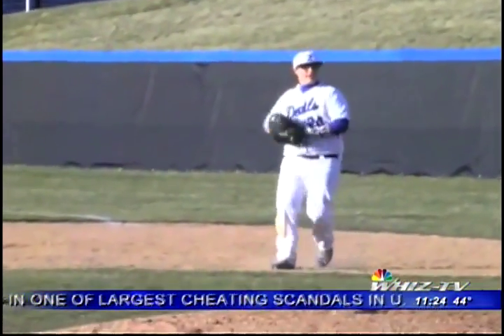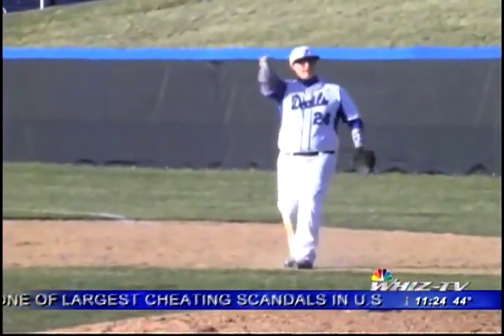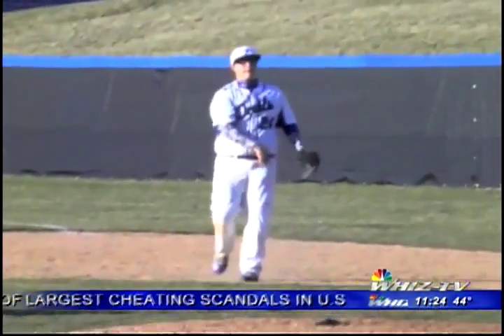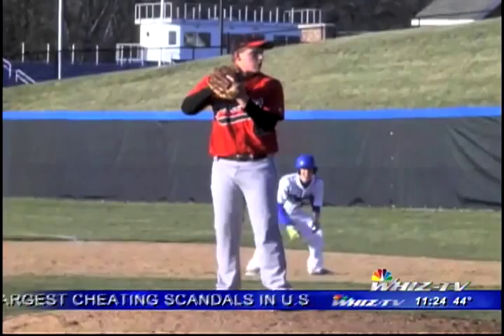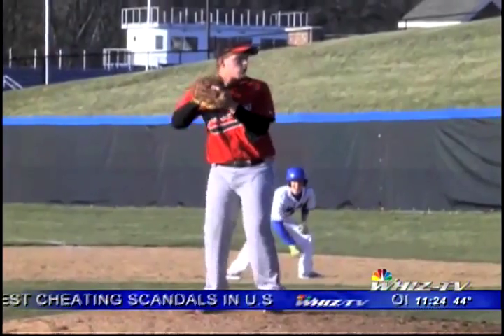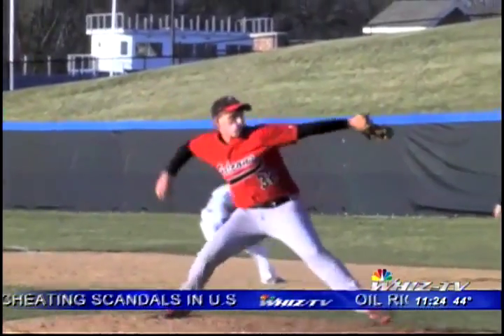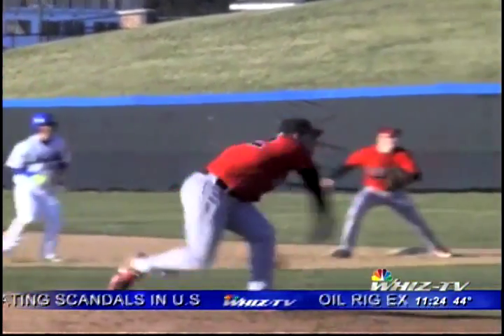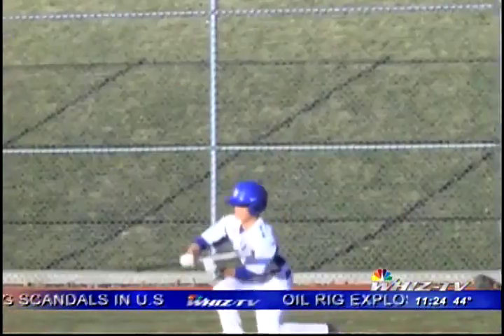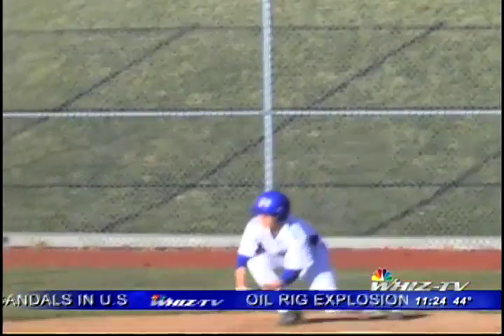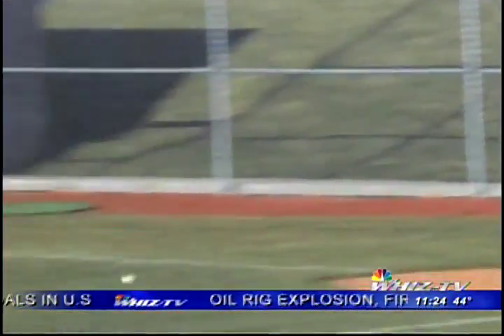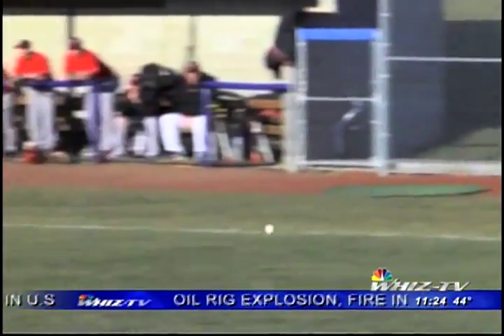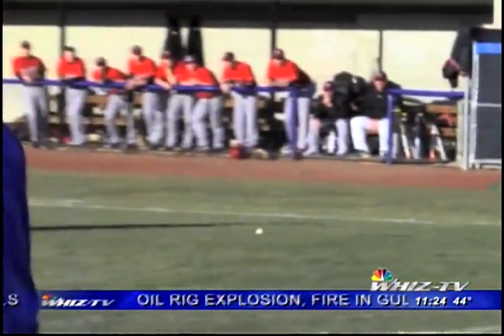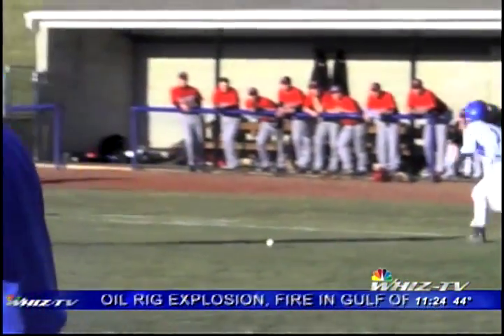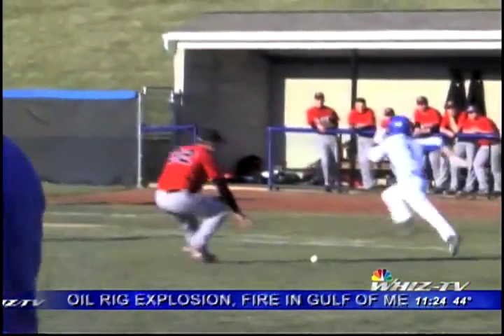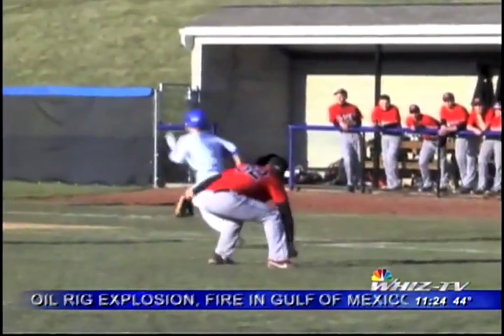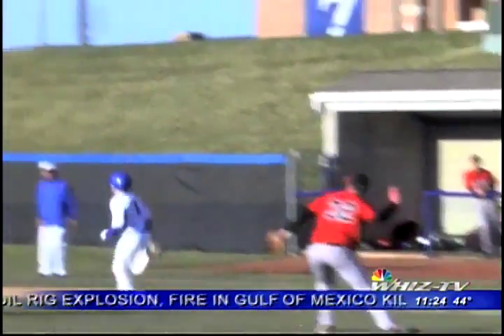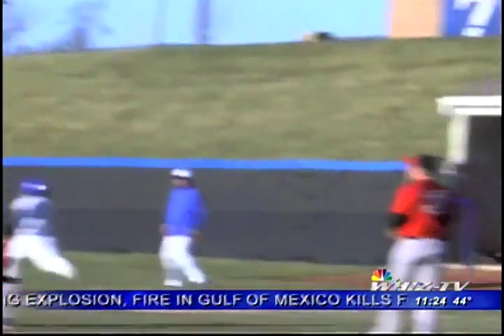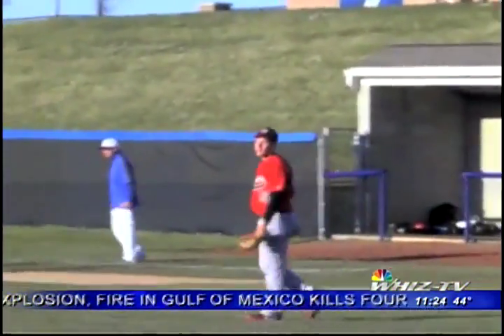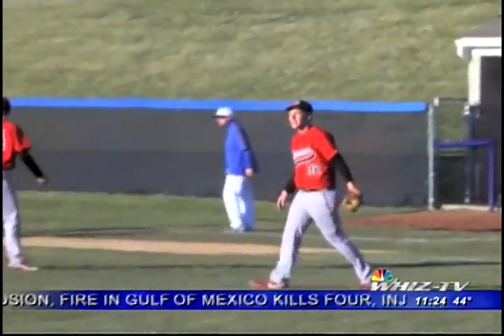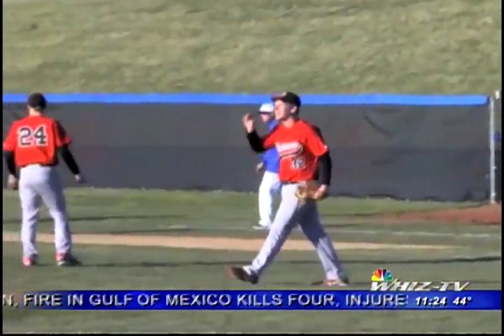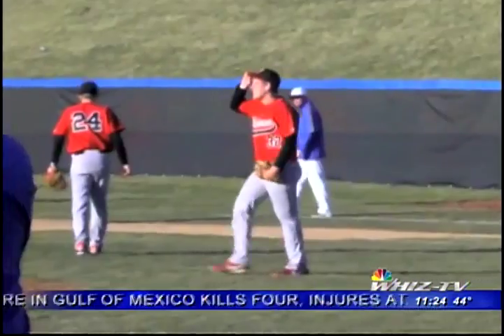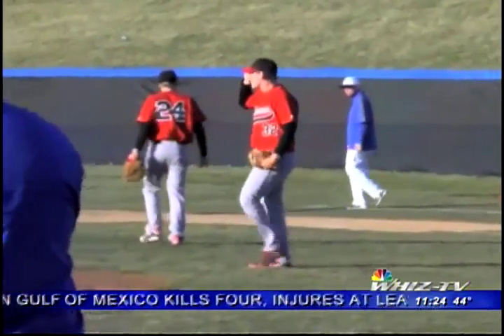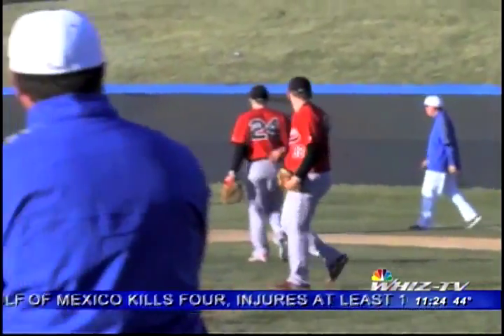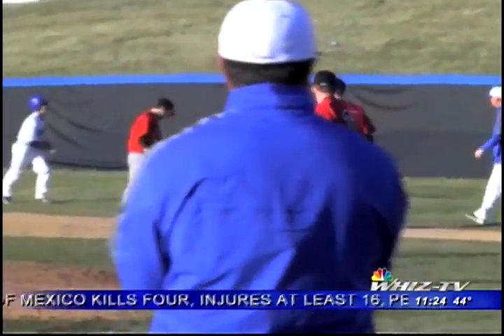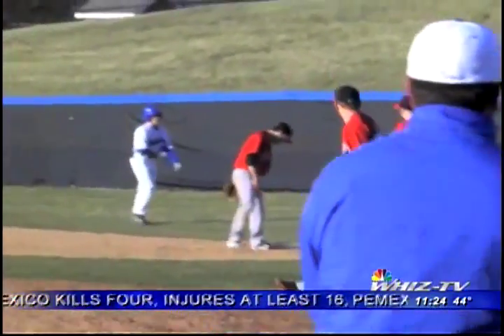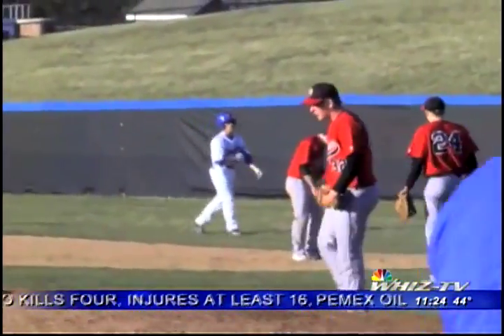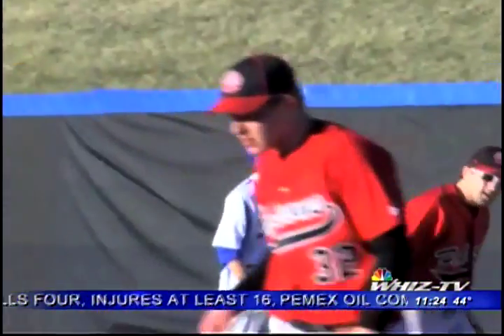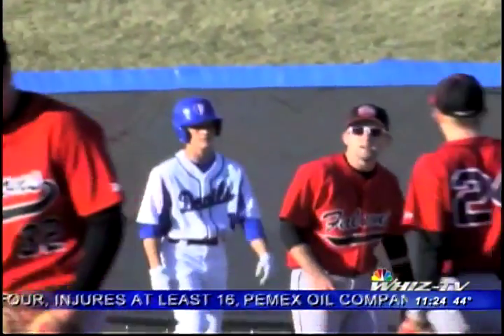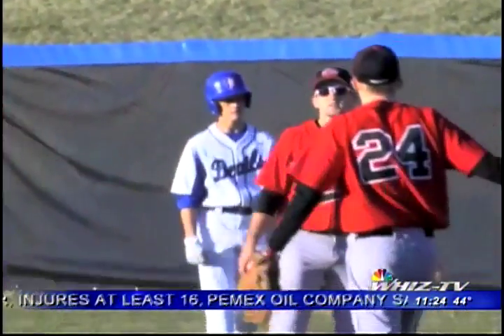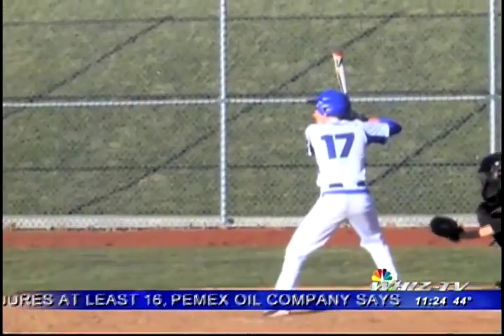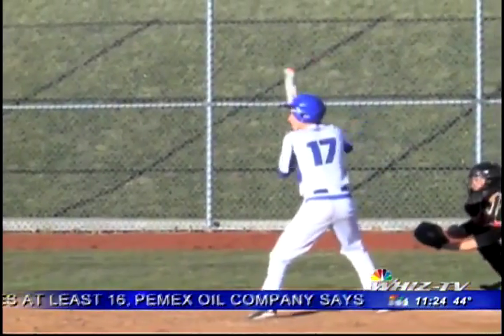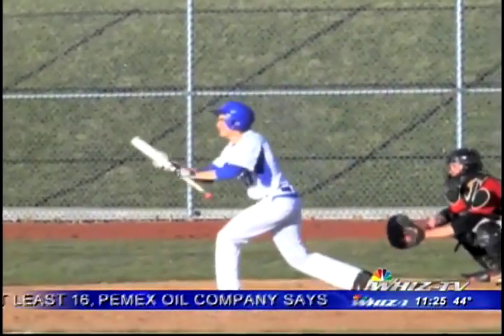Move to the bottom of the 5th. The Blue Devils get their bats going again. Braxton Snyder lays down this beautiful bunt to load the bases with no outs. Two batters later, ZHS is going to run the squeeze to perfection.